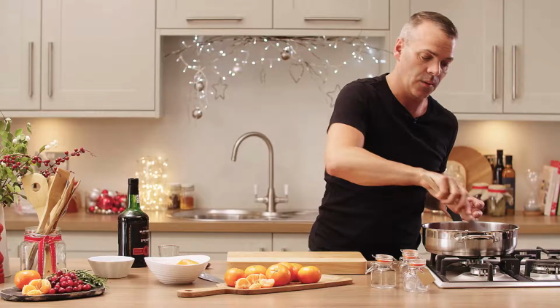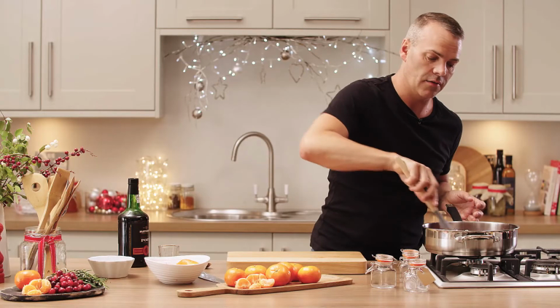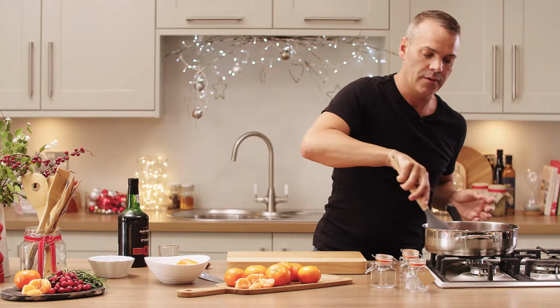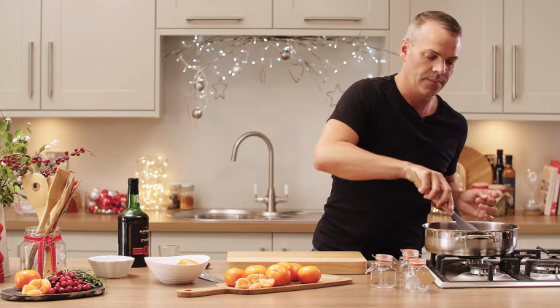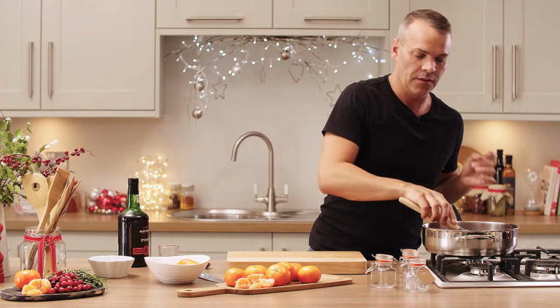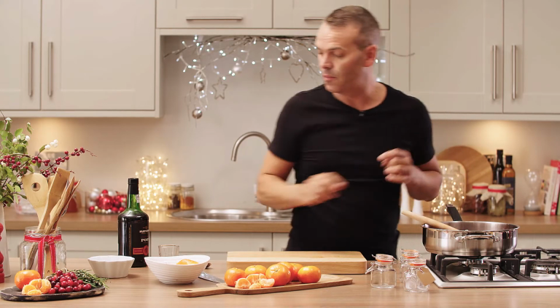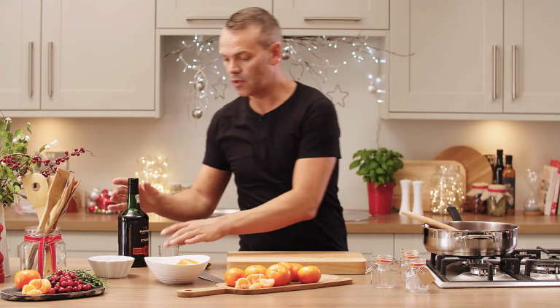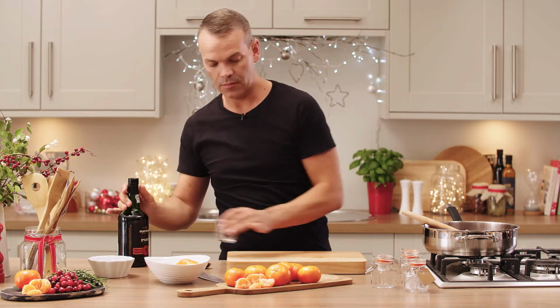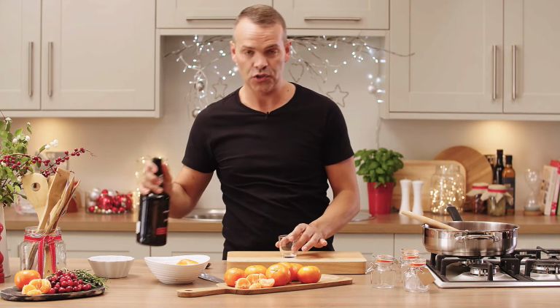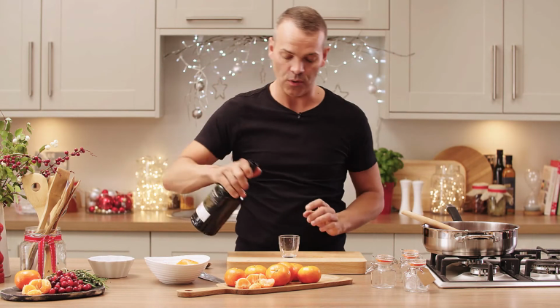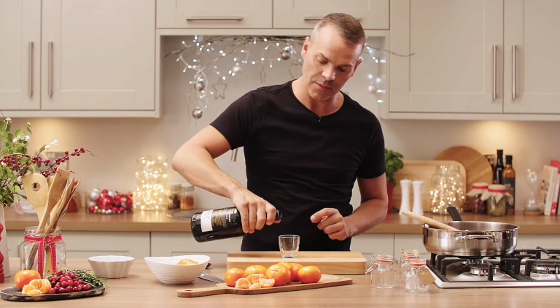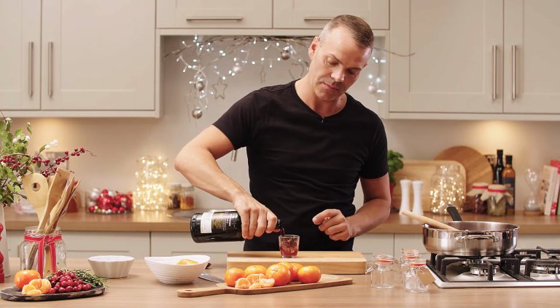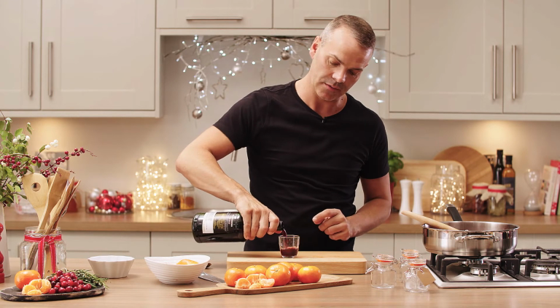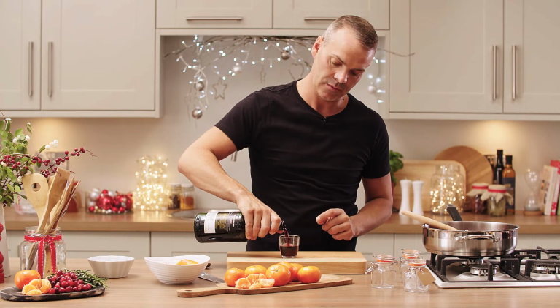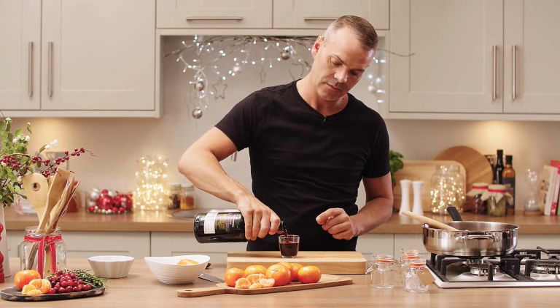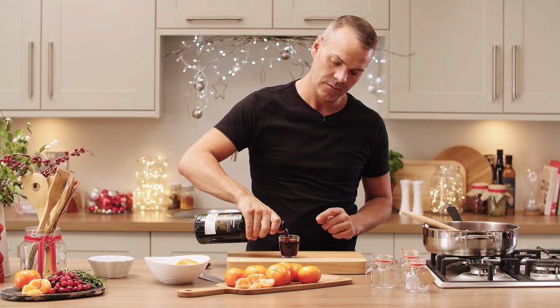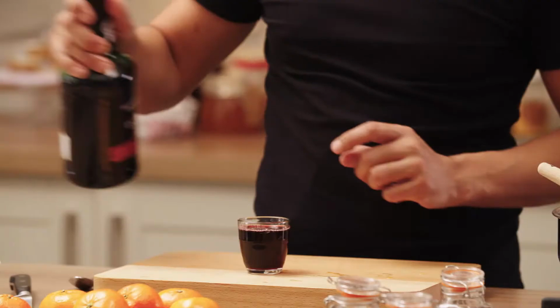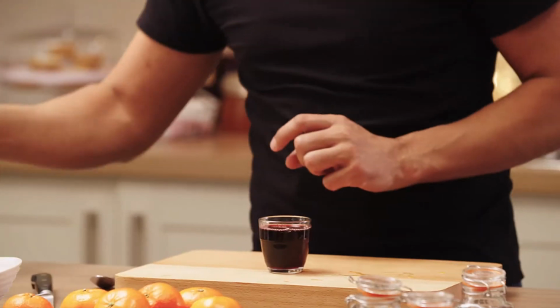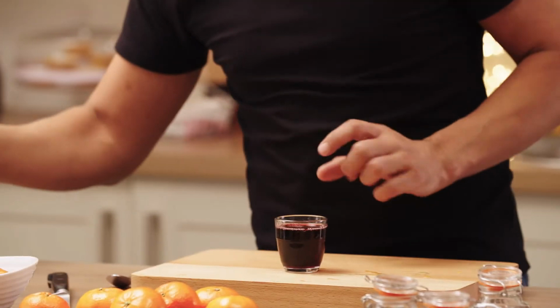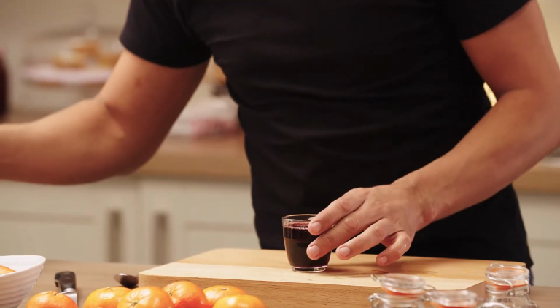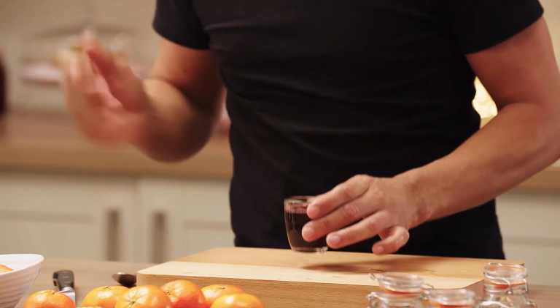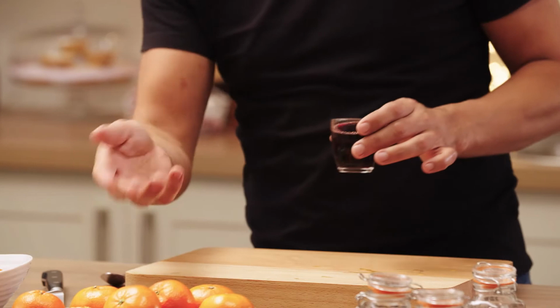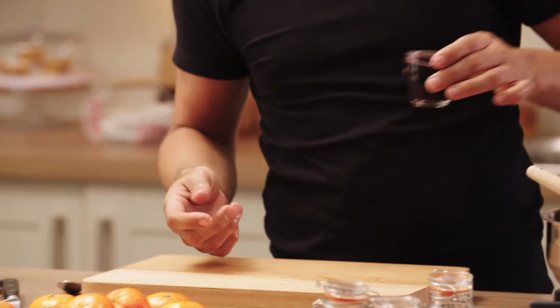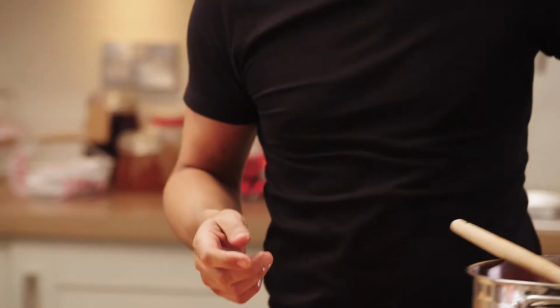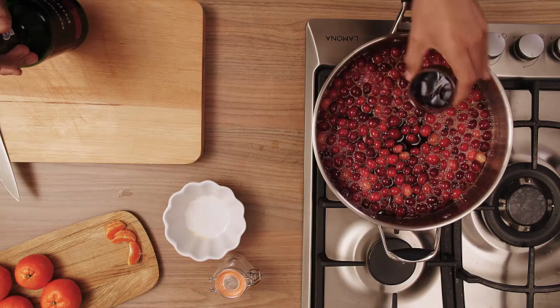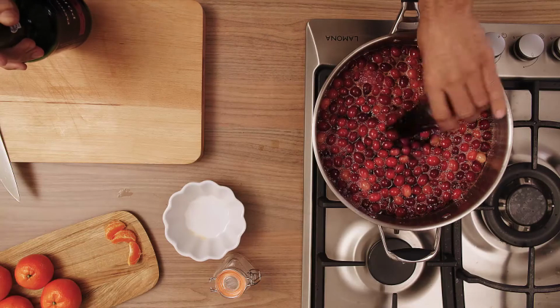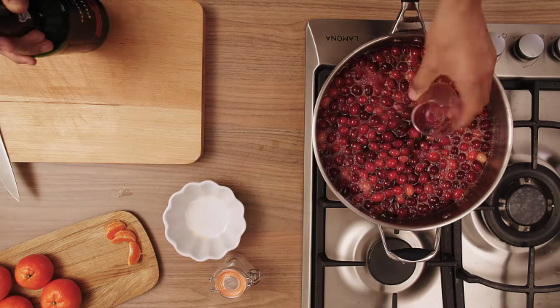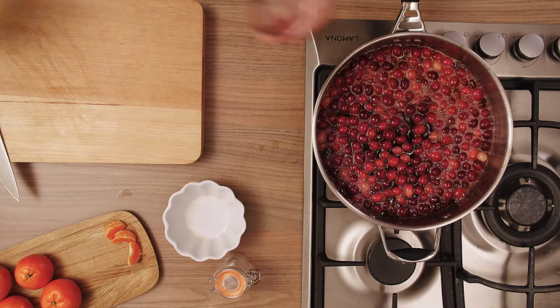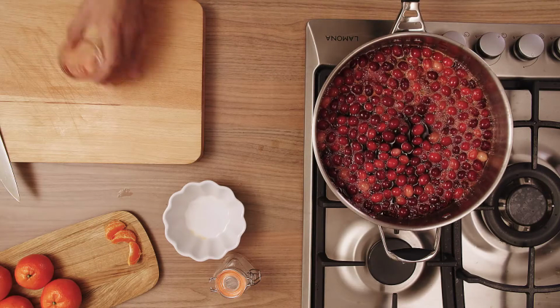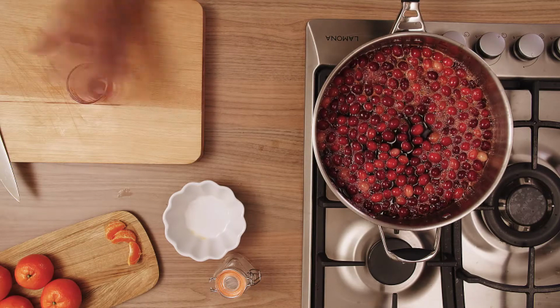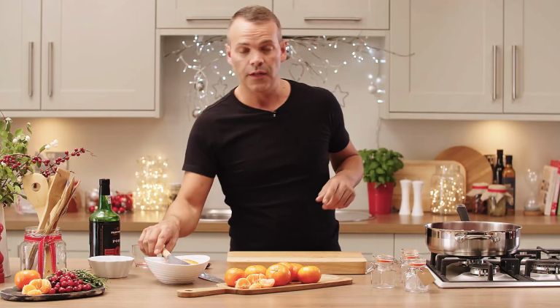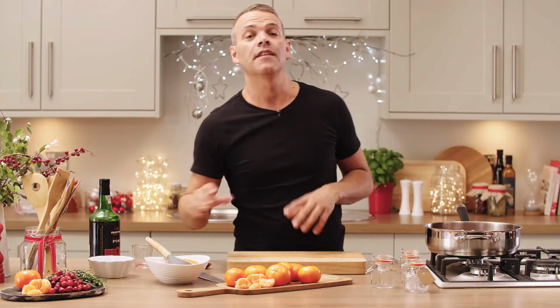Give it a quick stir, then we're going to add a shot of port — around 100 mils. You can leave this out and increase the liquid with clementine juice if you prefer.